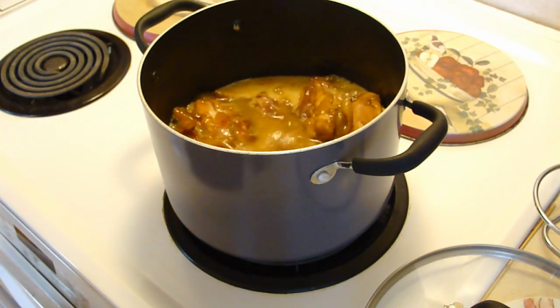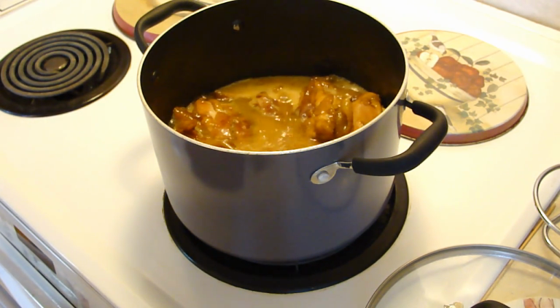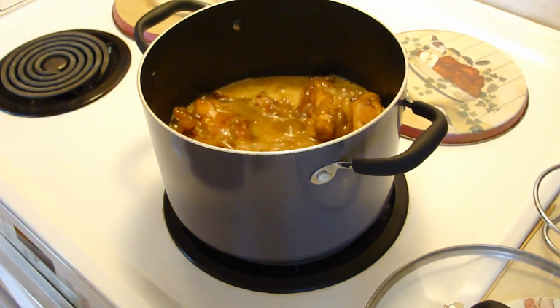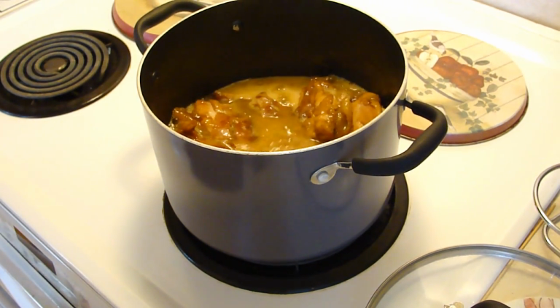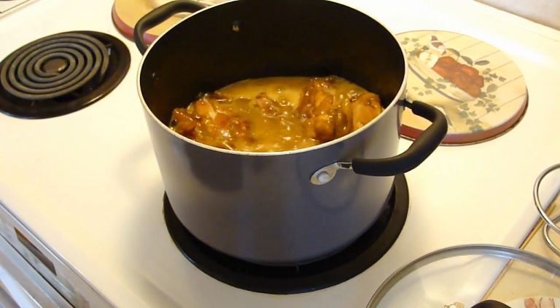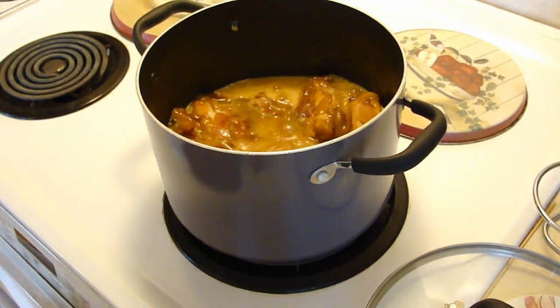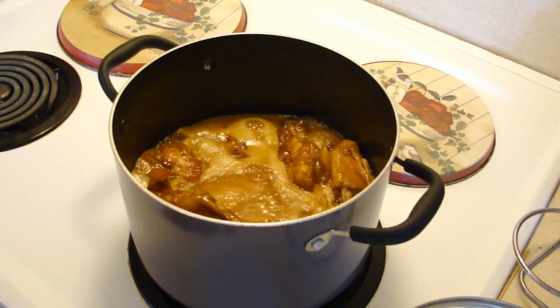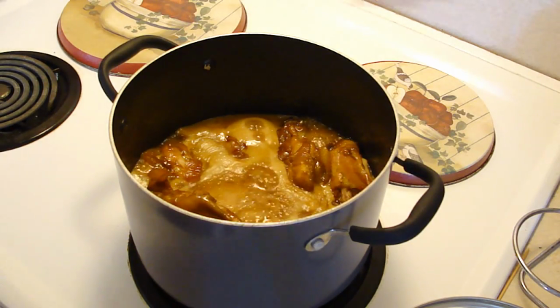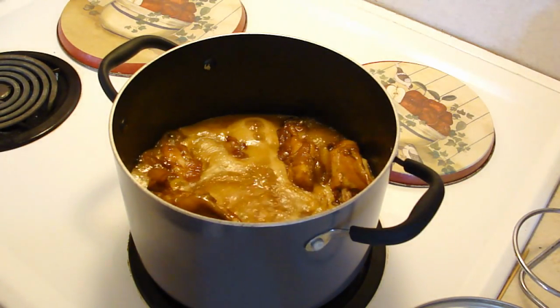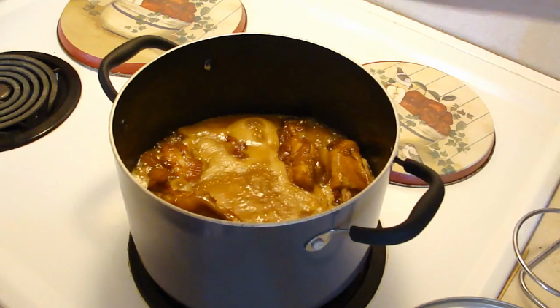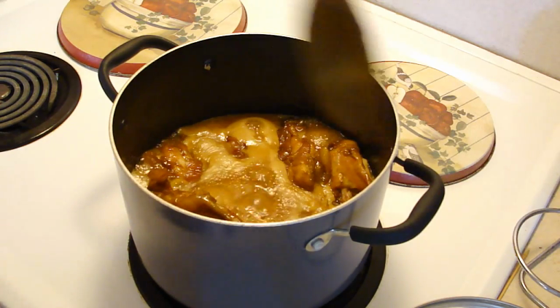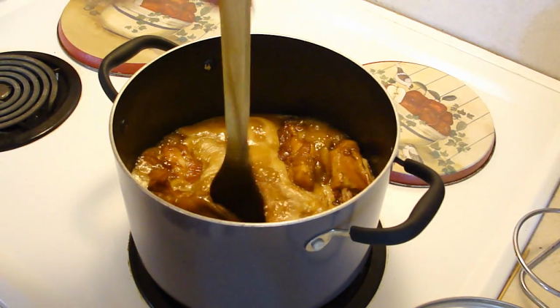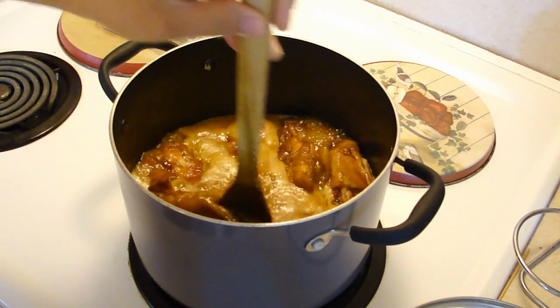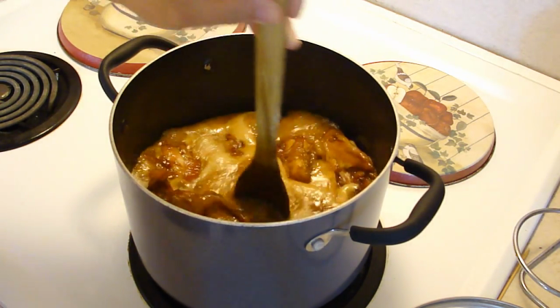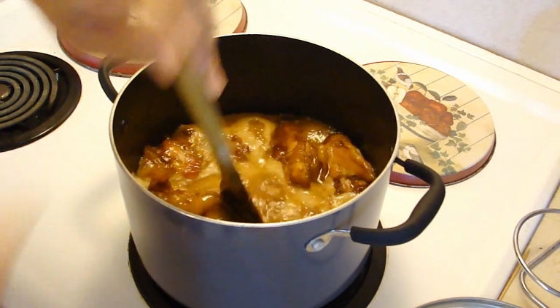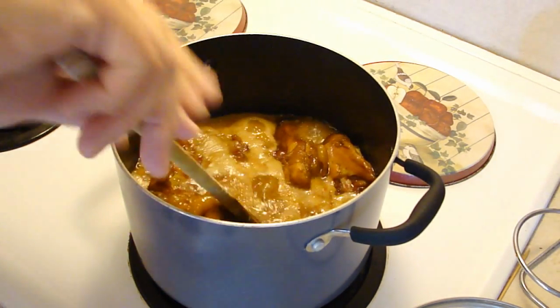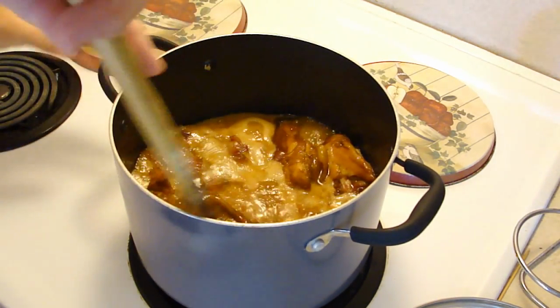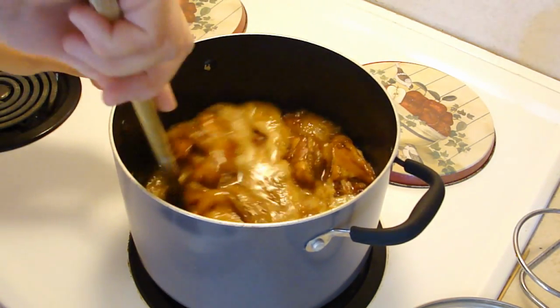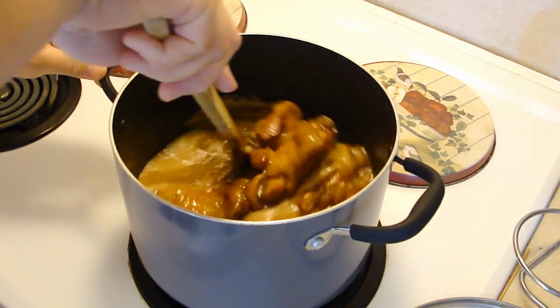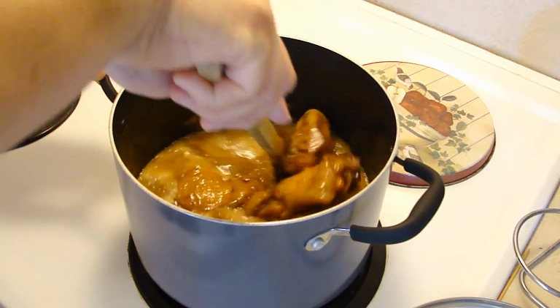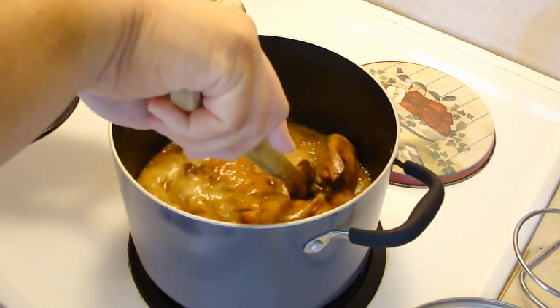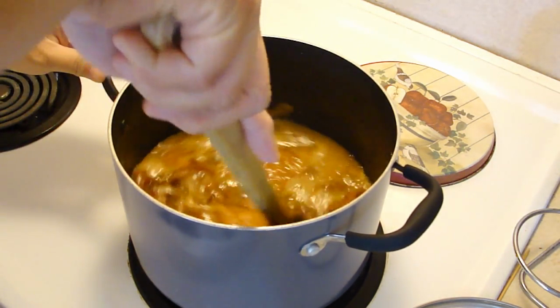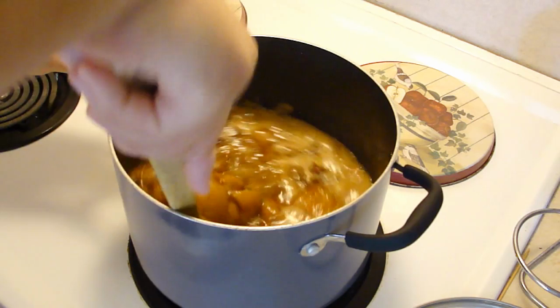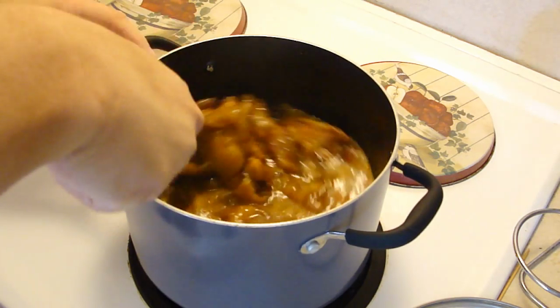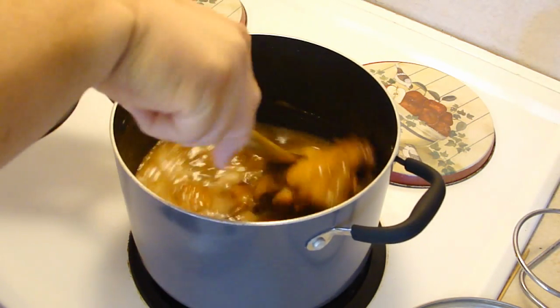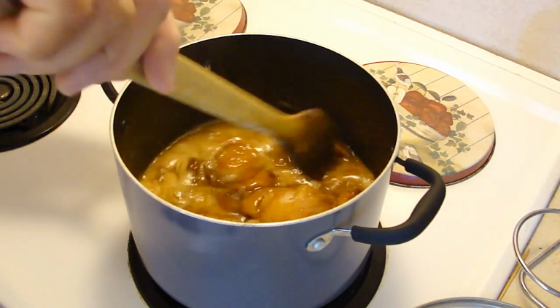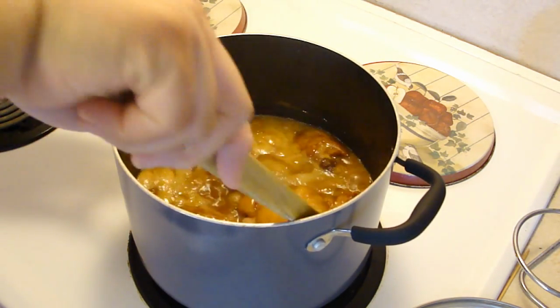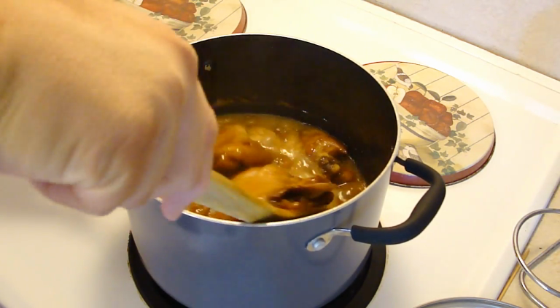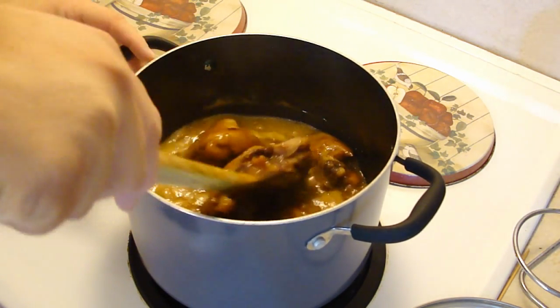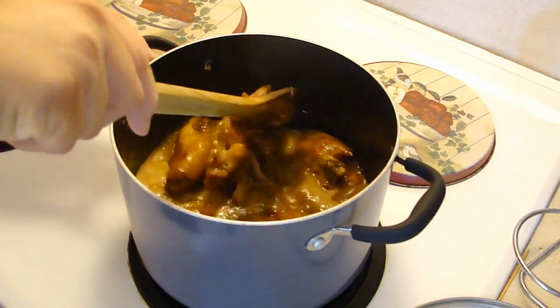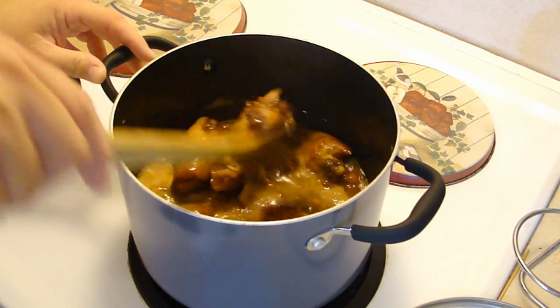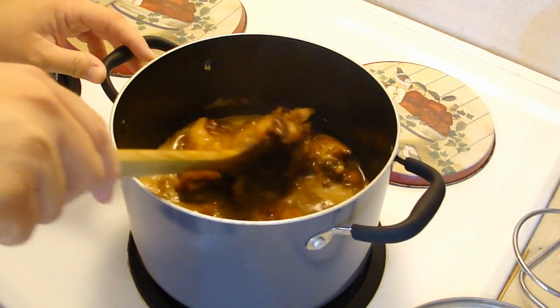Yes, sir. Okay, it is about done. There is just a couple of seconds left to go. And here you go — shoyu chicken. Enjoy.